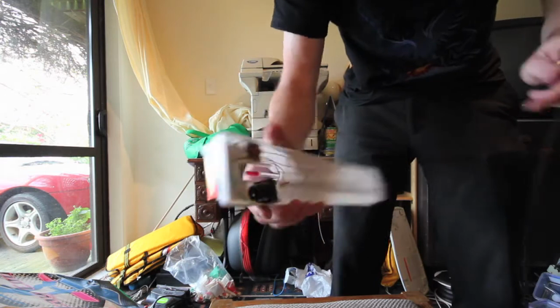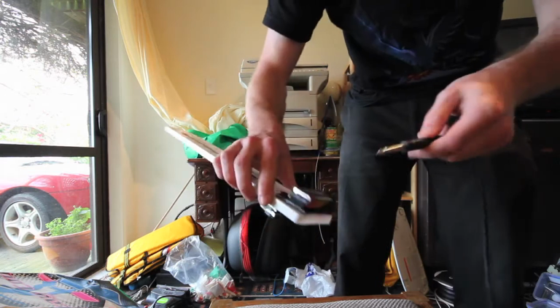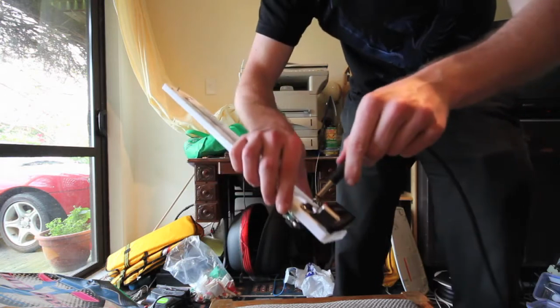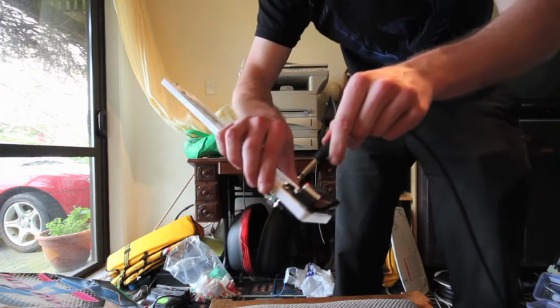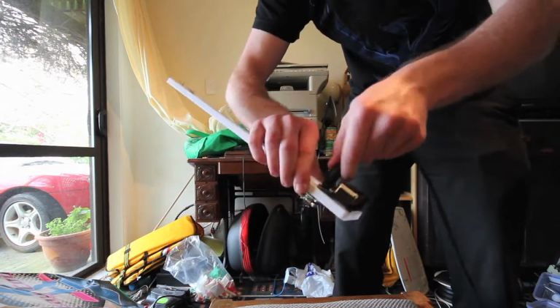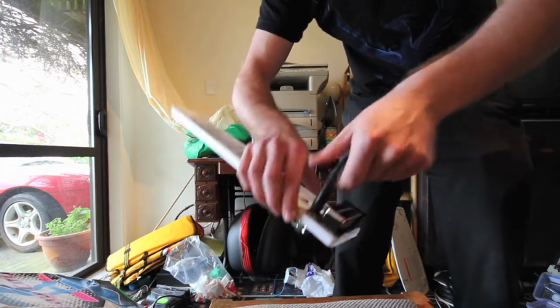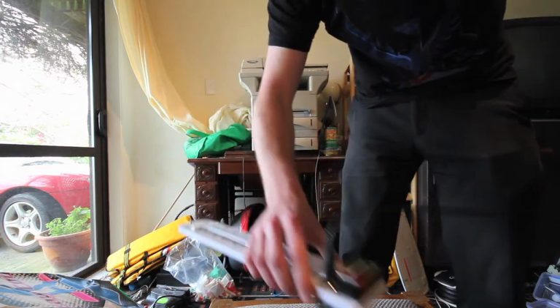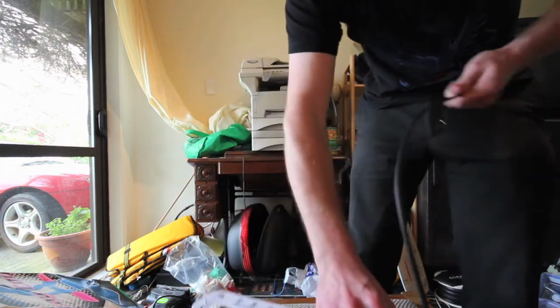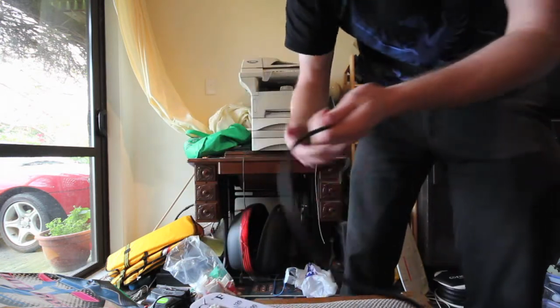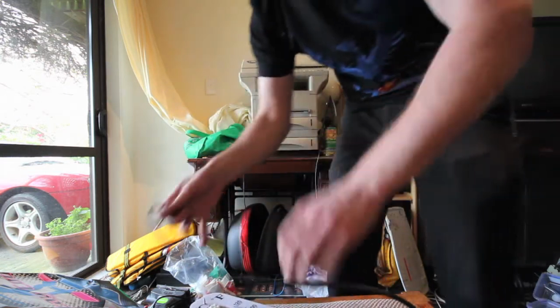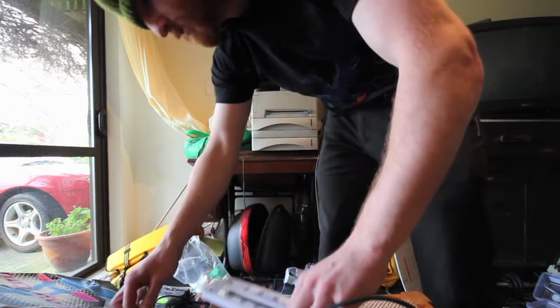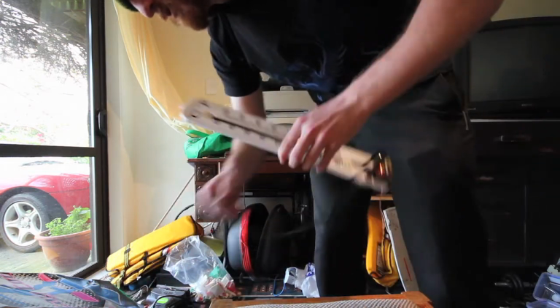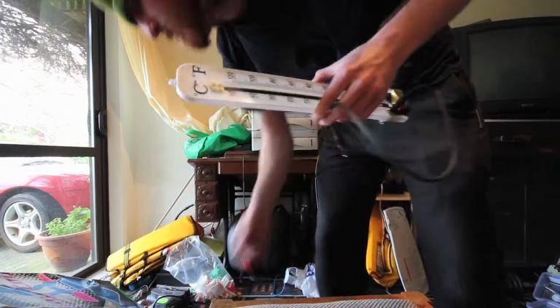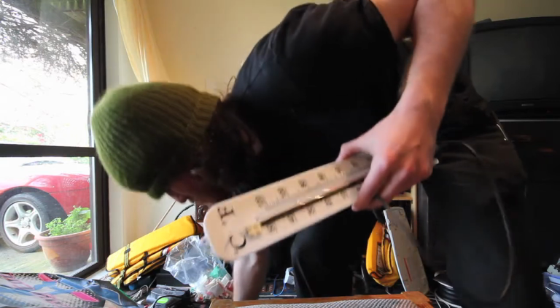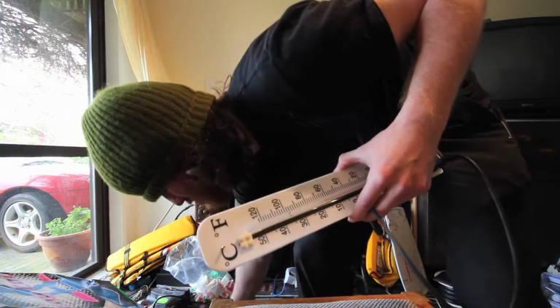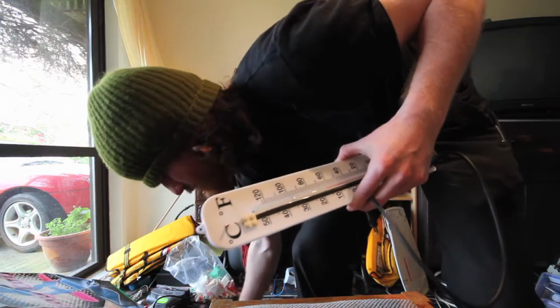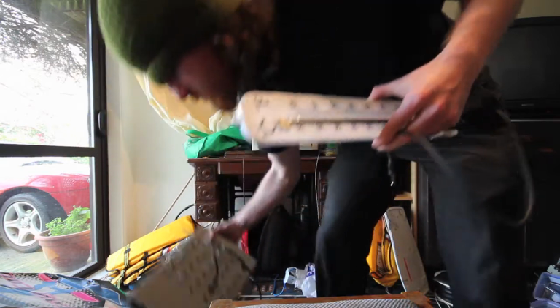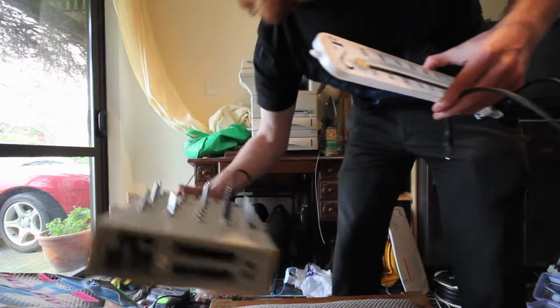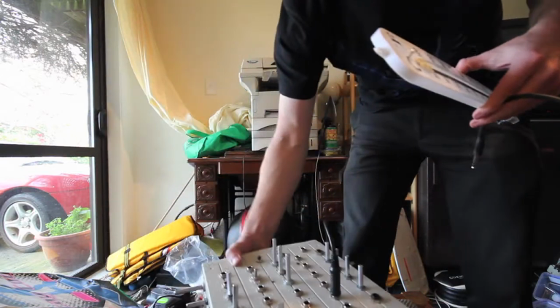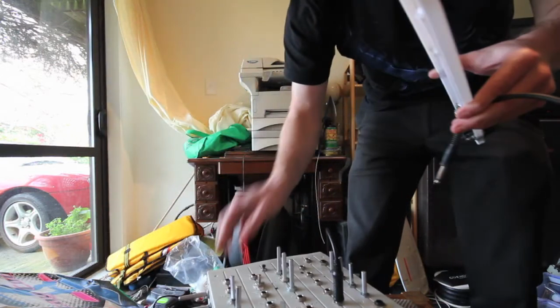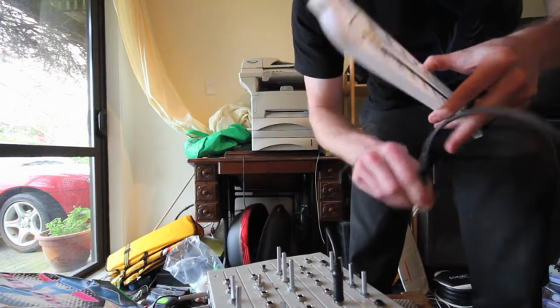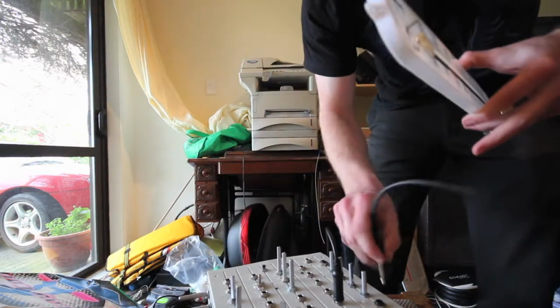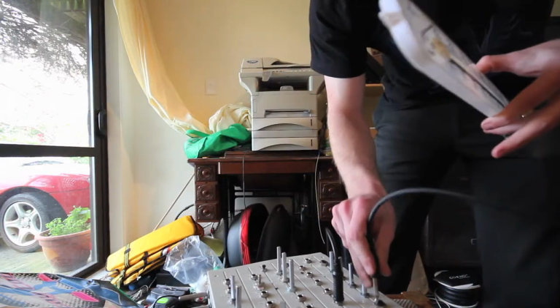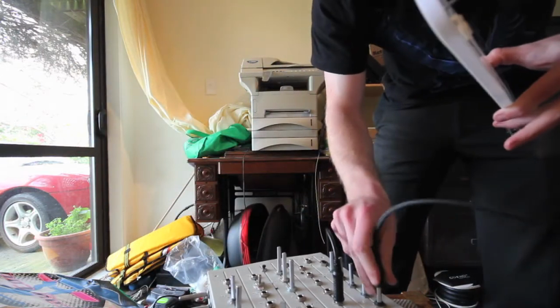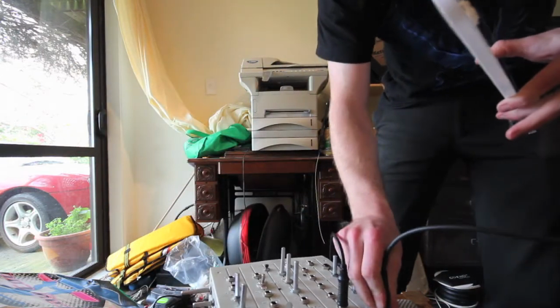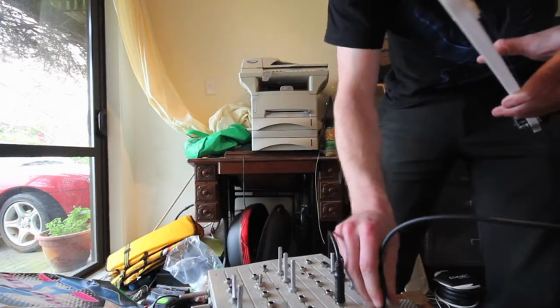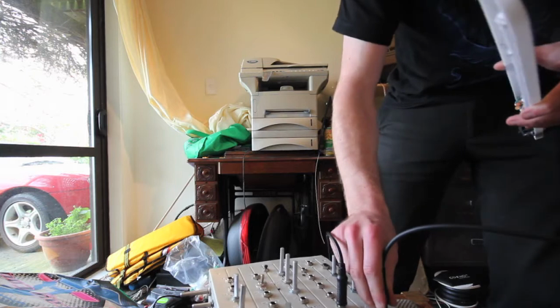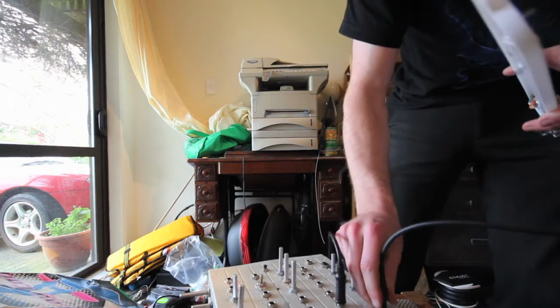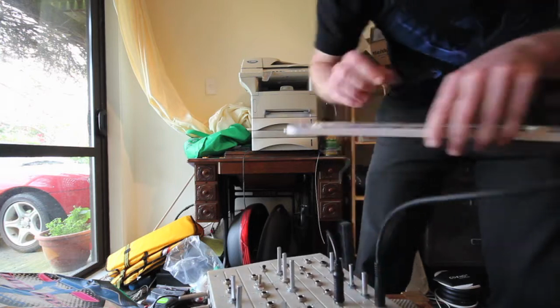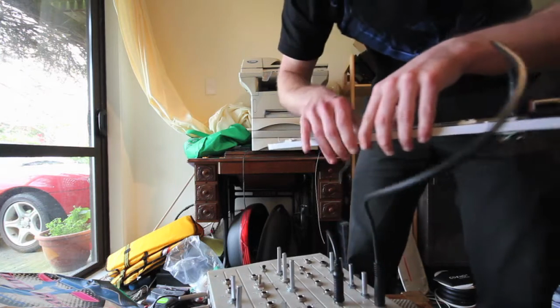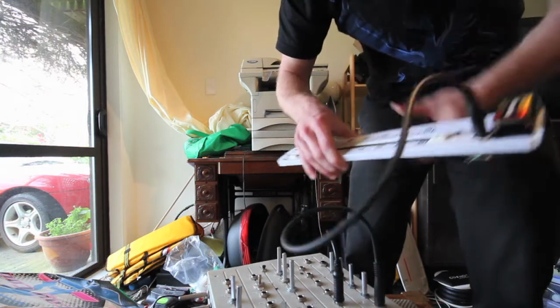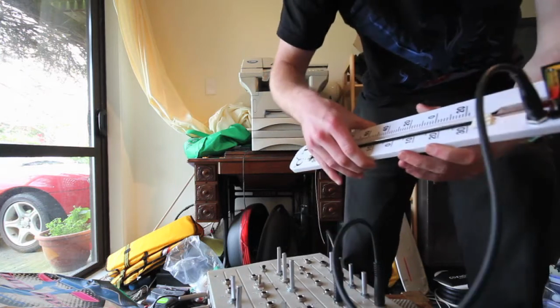Let's plug it in and demonstrate what it sounds like real quick. There we go — it's going into the voltage control, there's a basic VCO.